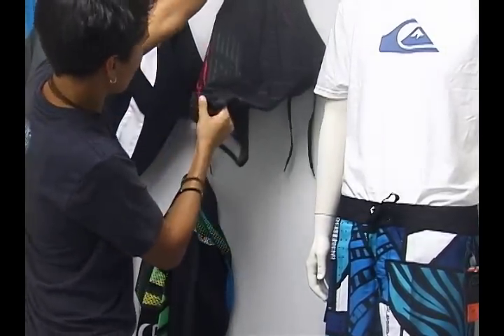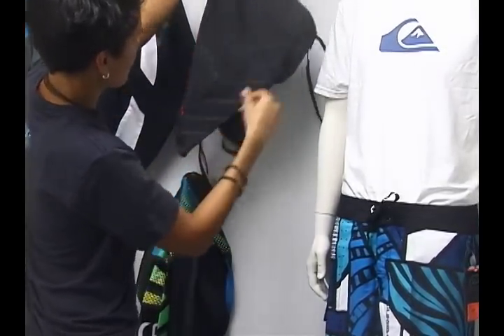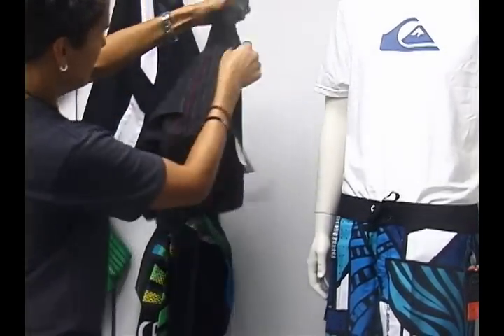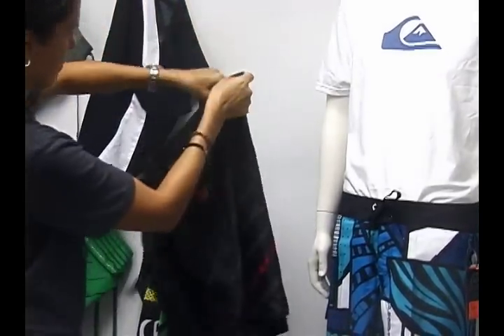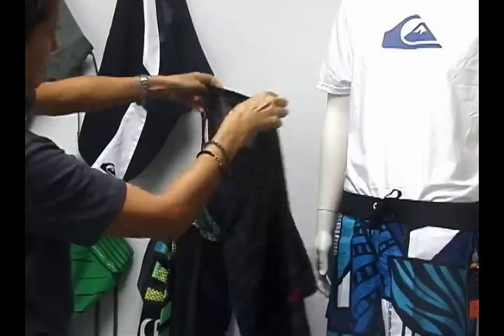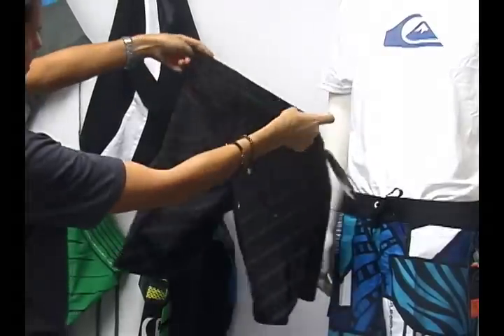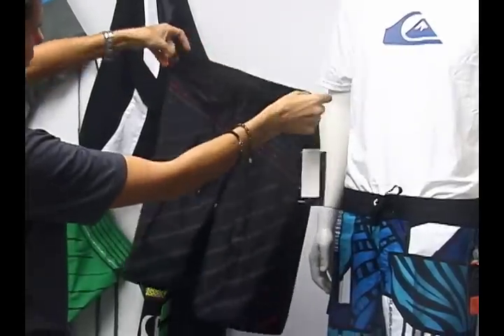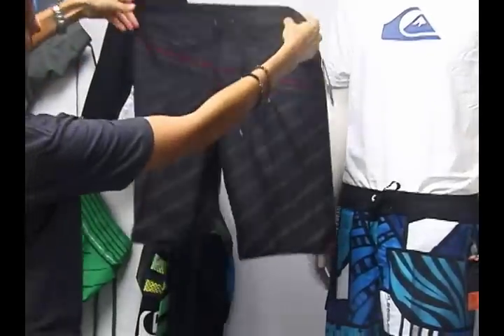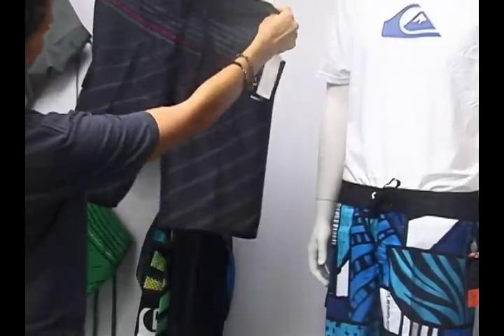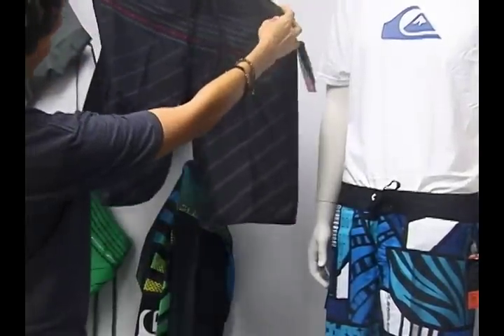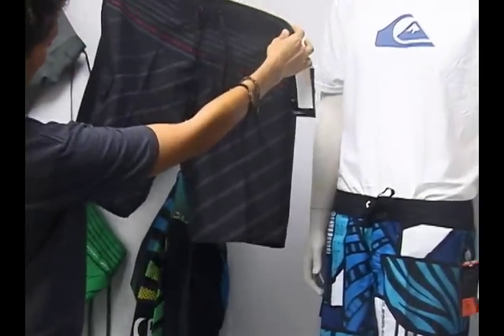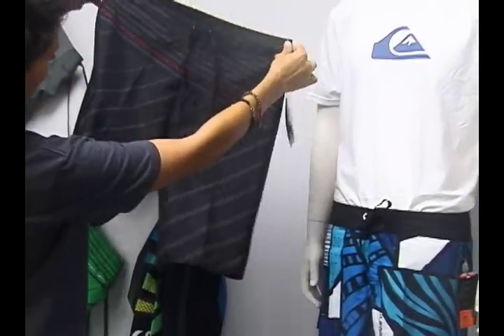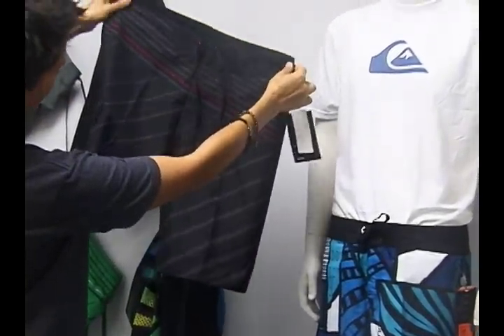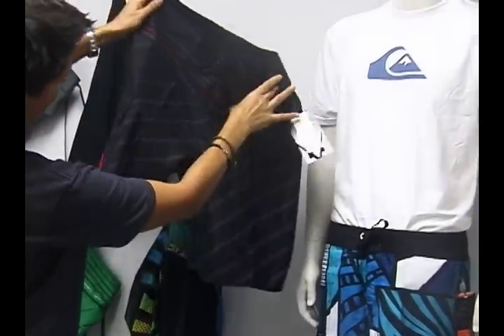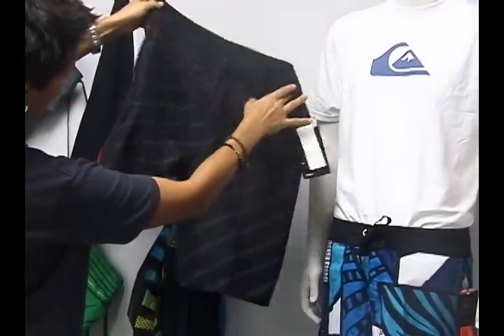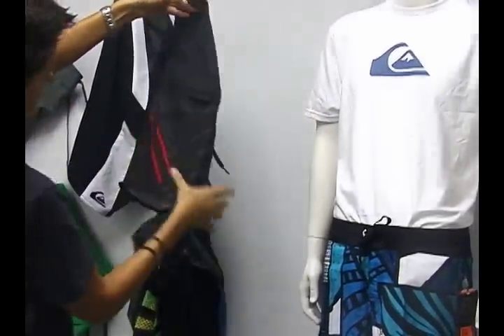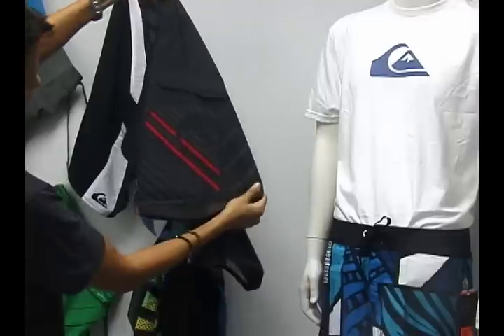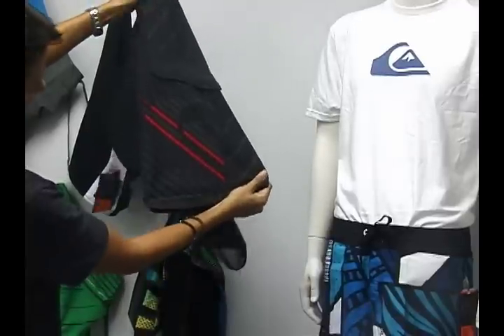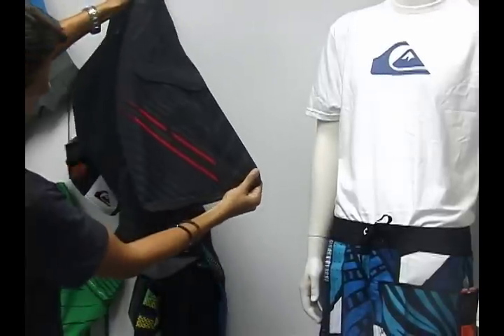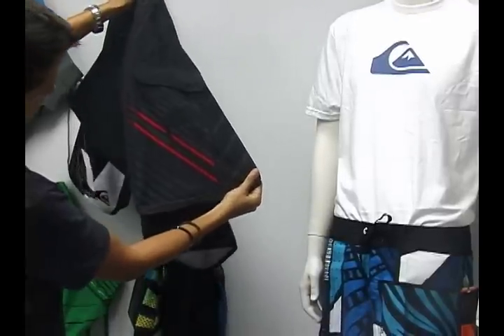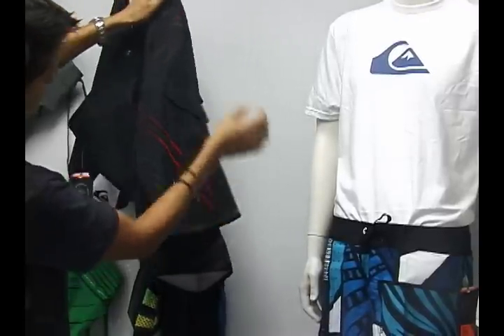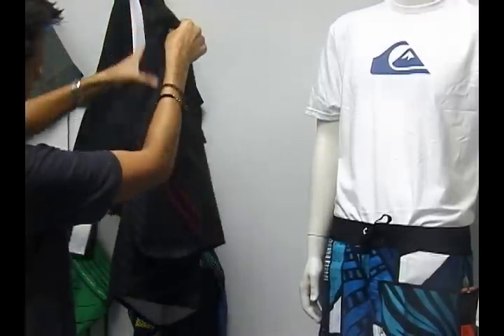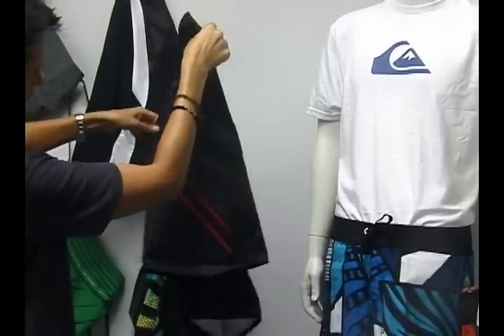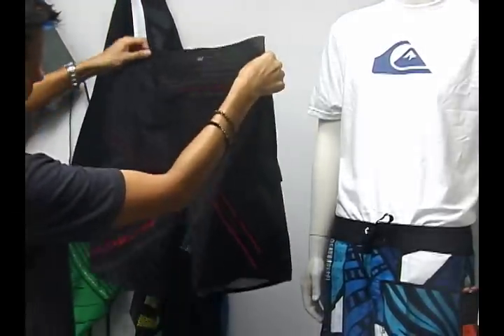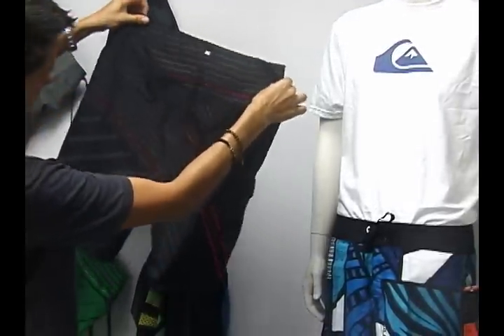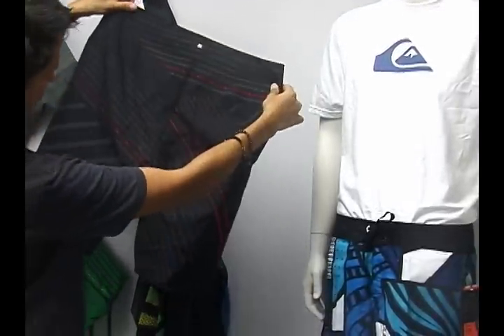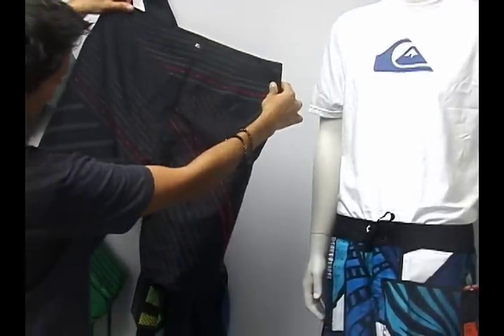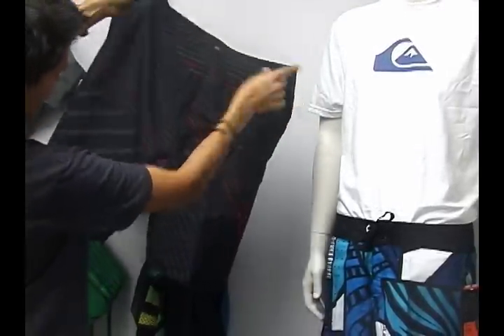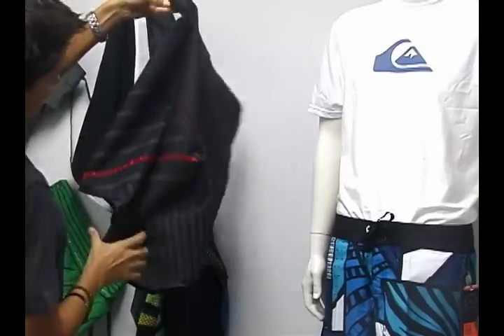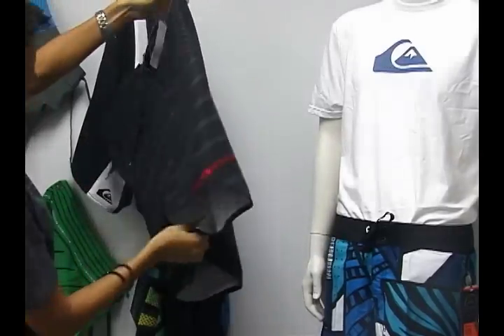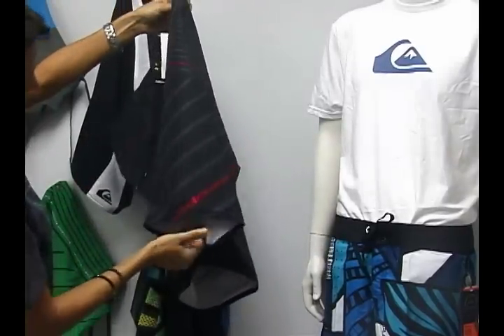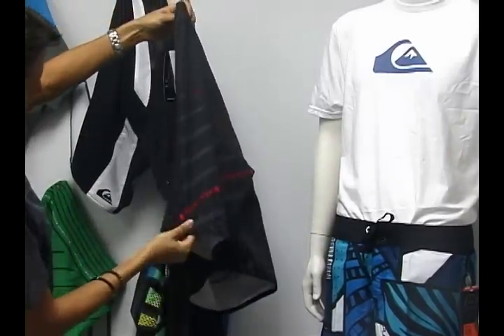This is the Plate Shift again — it has some red decals along the front, the Quicksilver logo on the side with a pocket, and no pocket on this side.